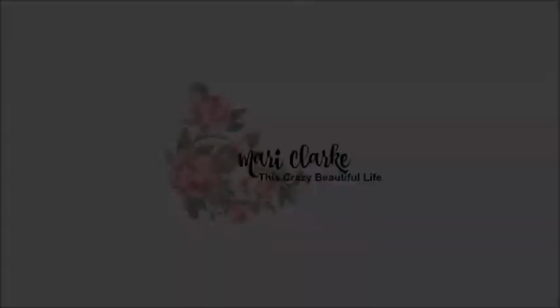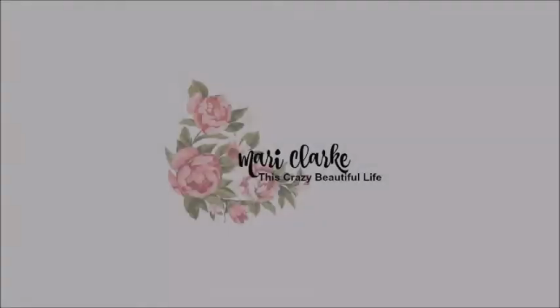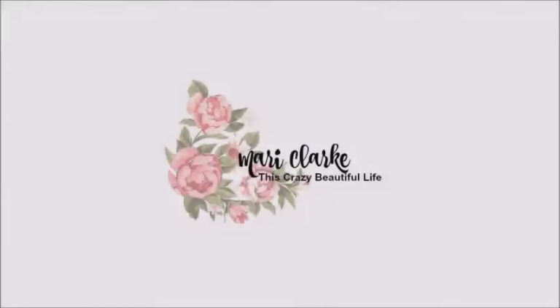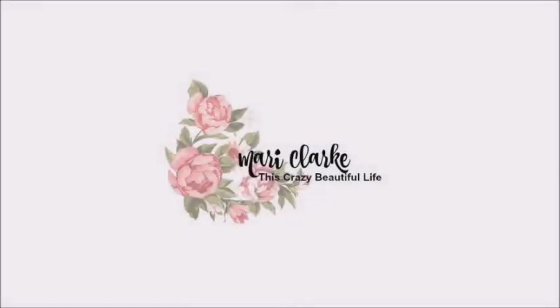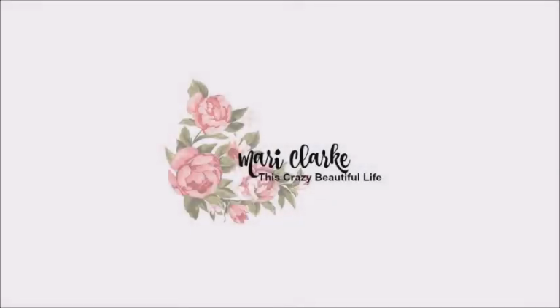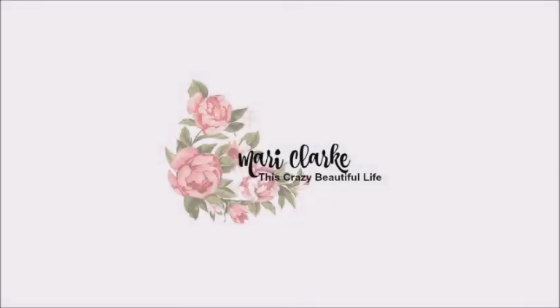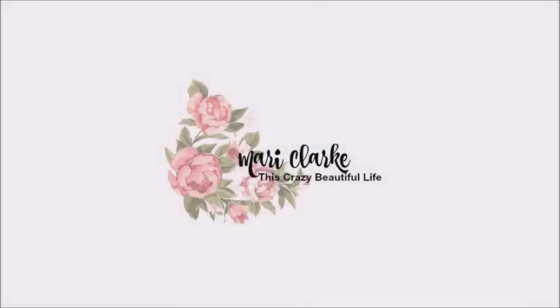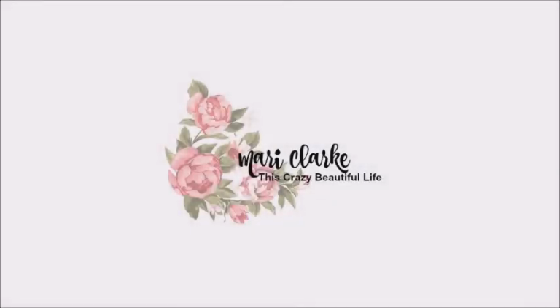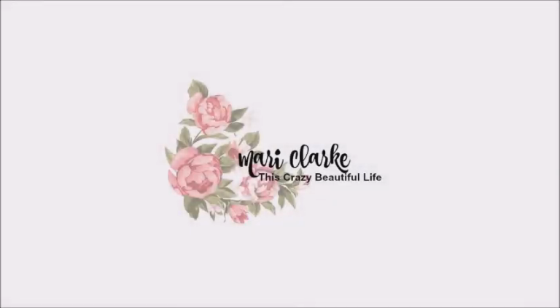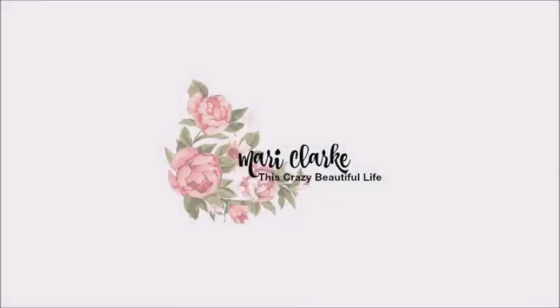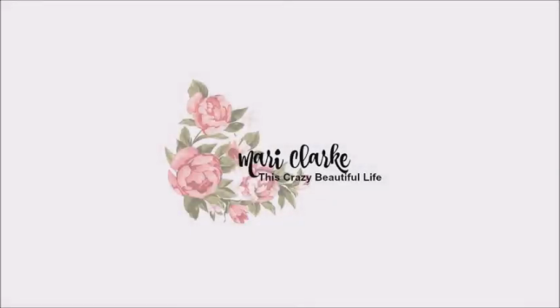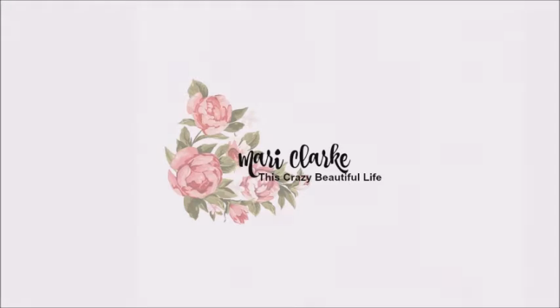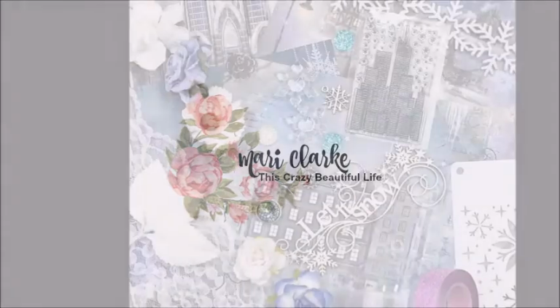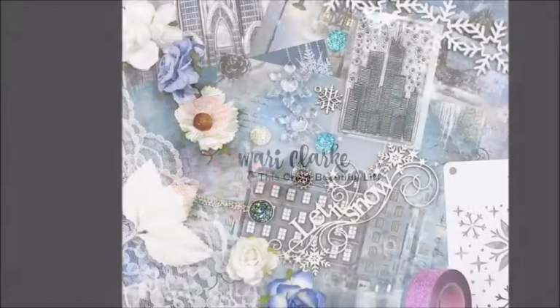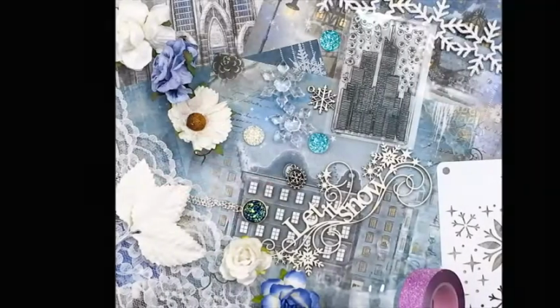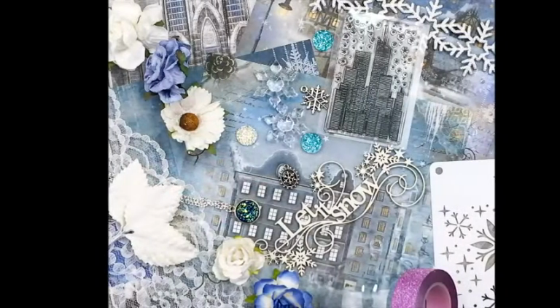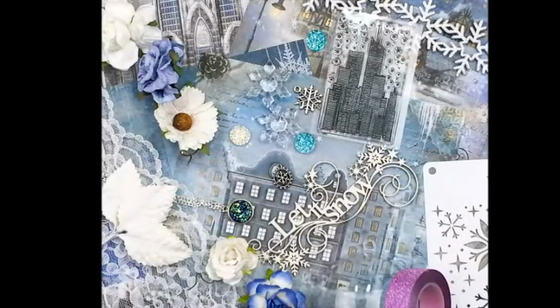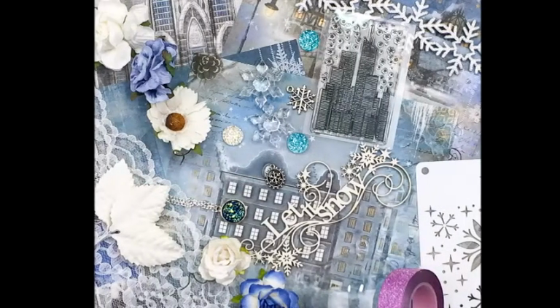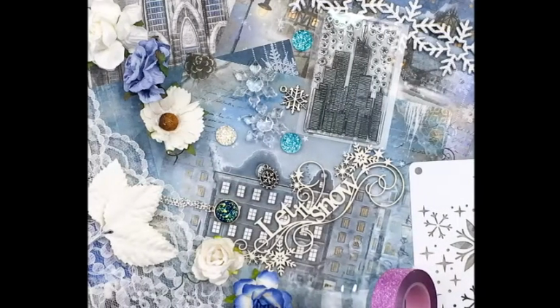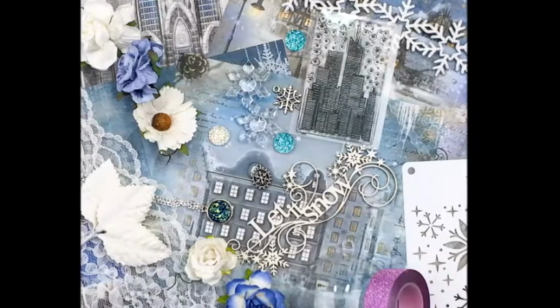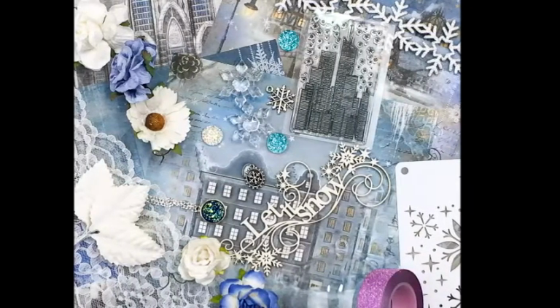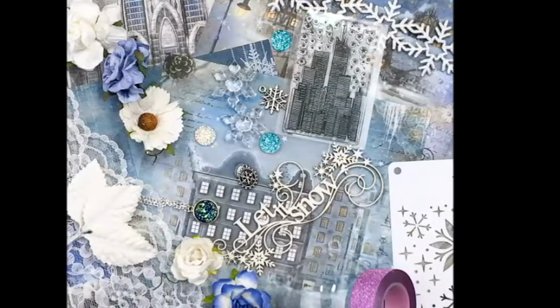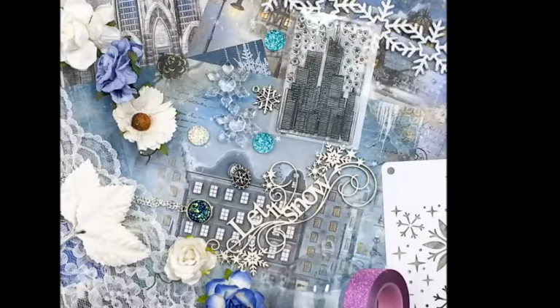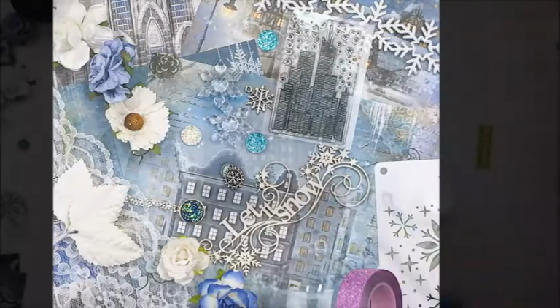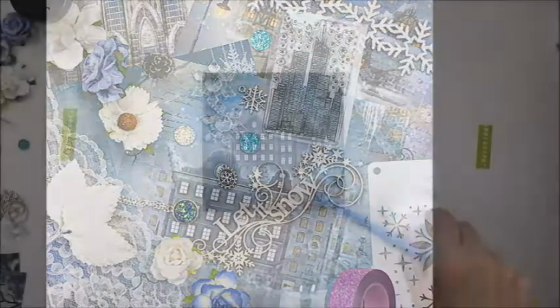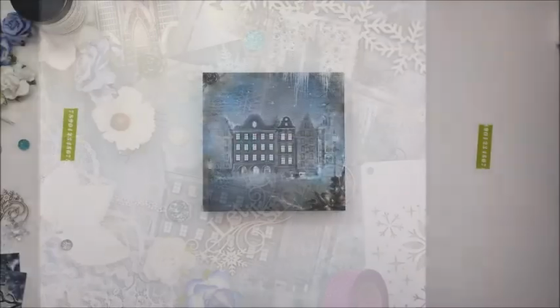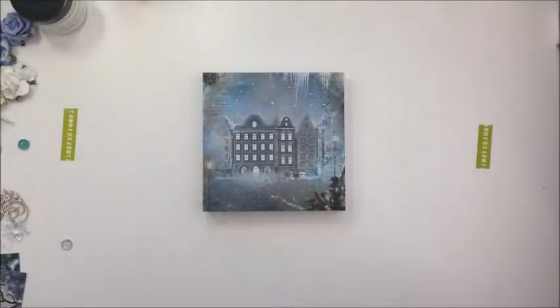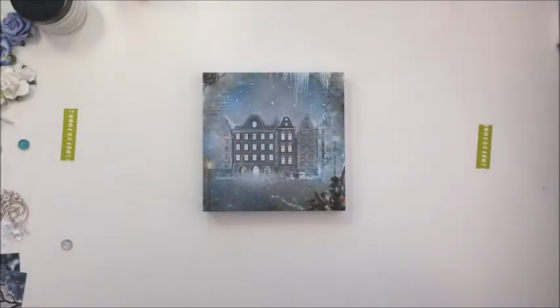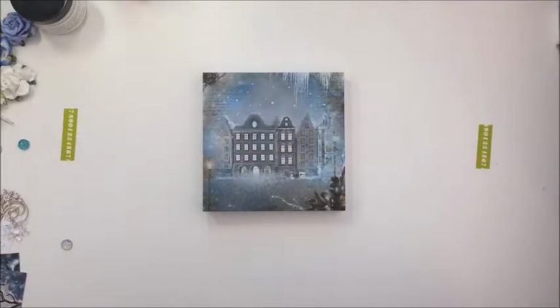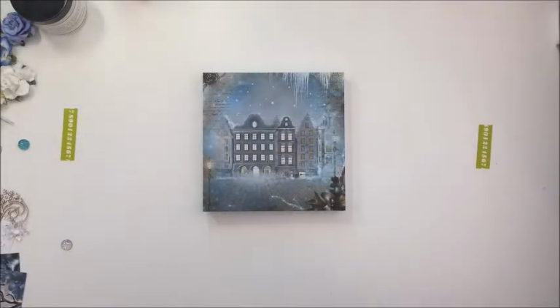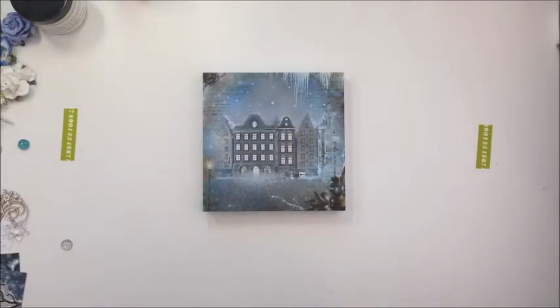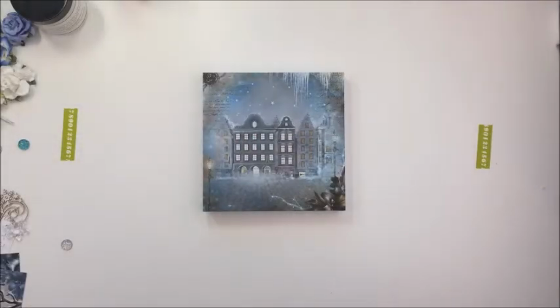Hey everyone, it's Mari. Thank you so much for joining me here on my YouTube channel today. I have a fun project here using one of the Craftbox UK products, and this is the box from November that Craftbox sent to me.